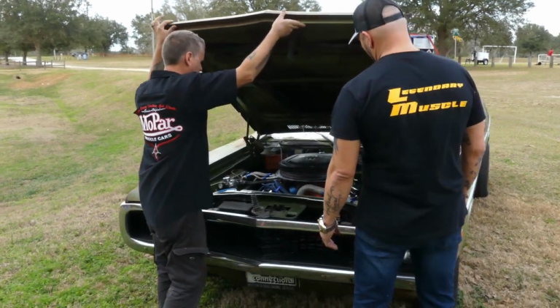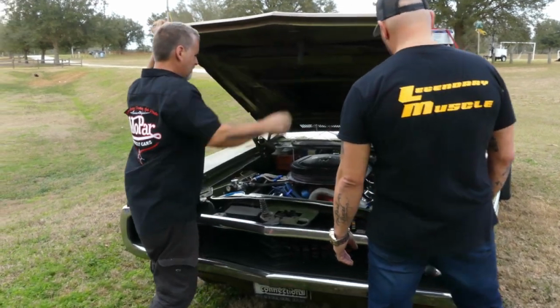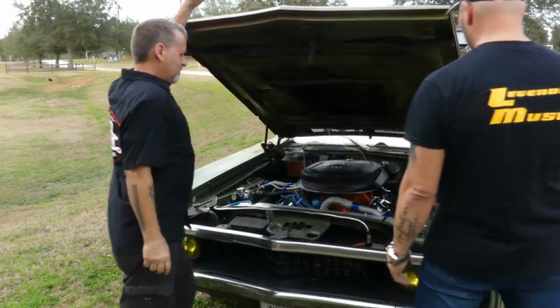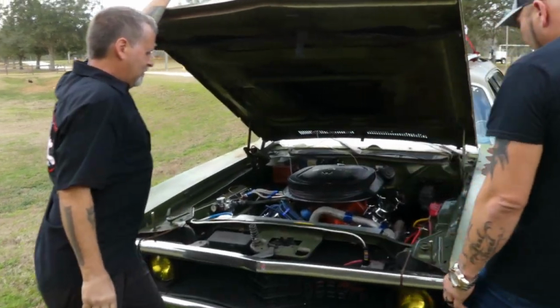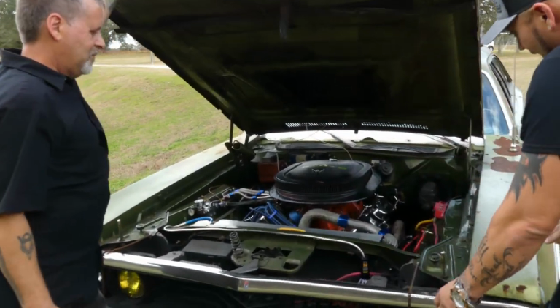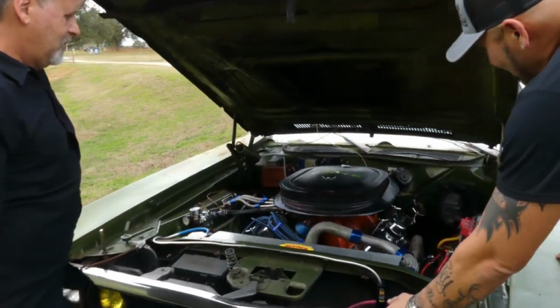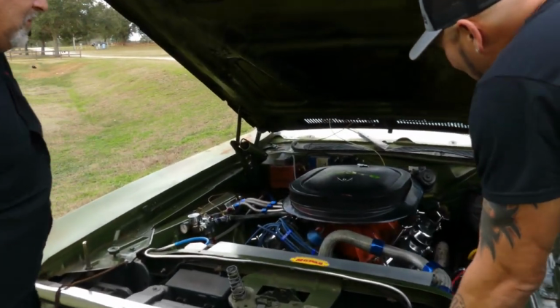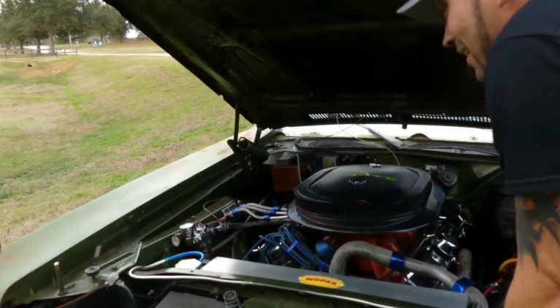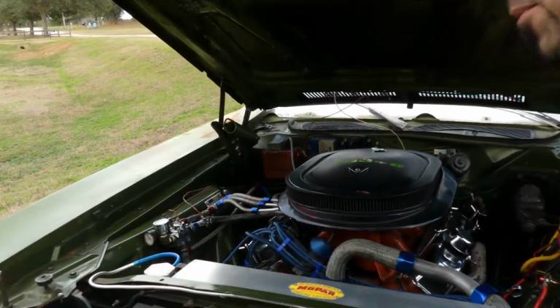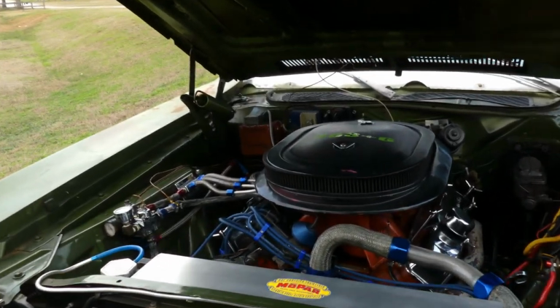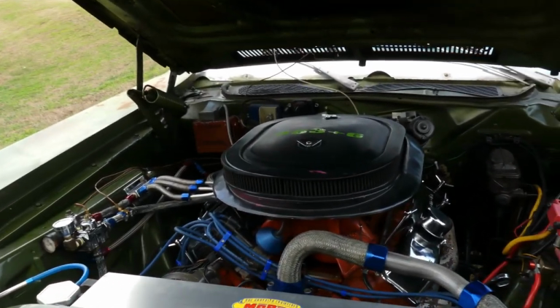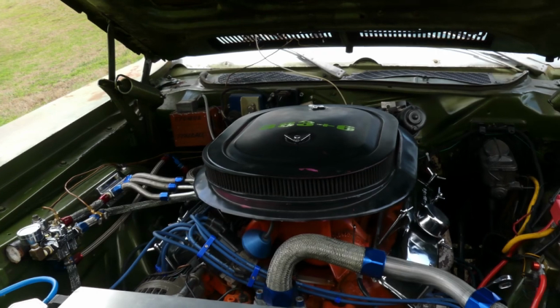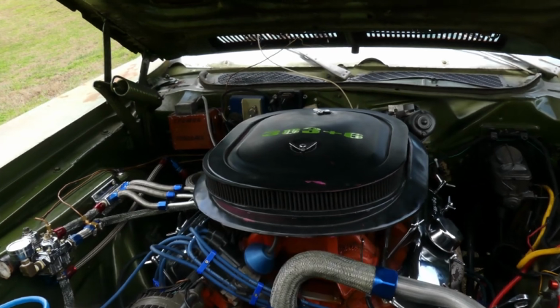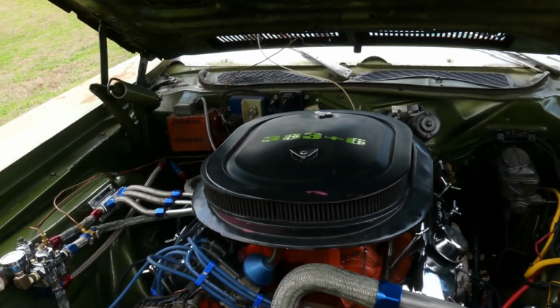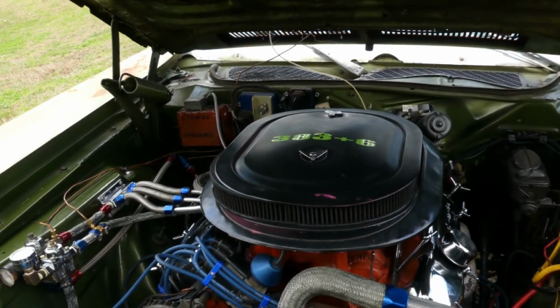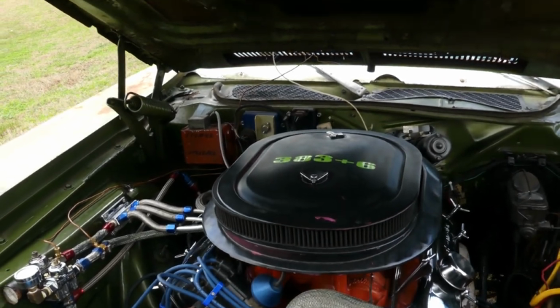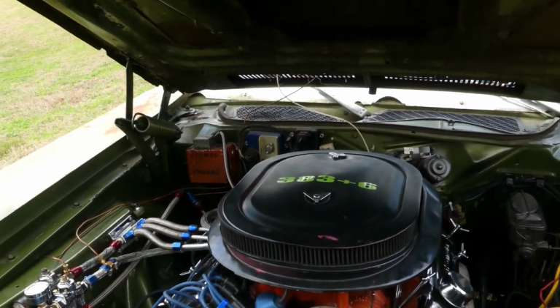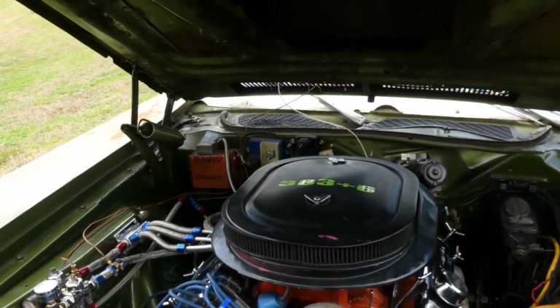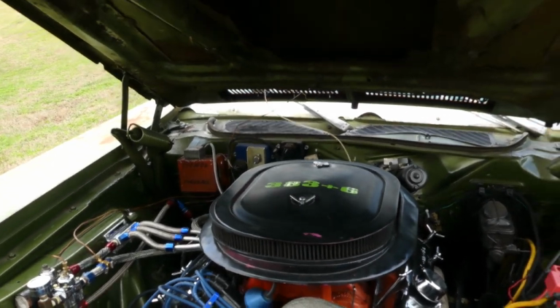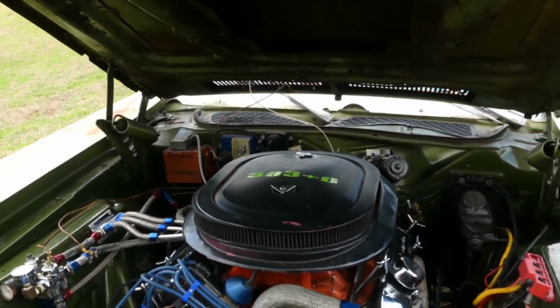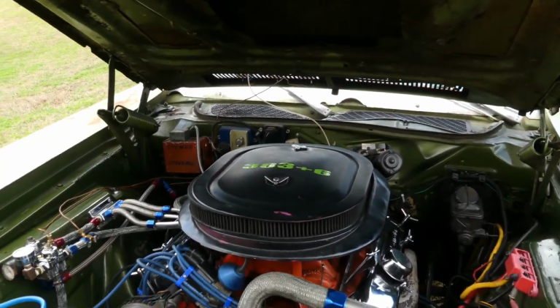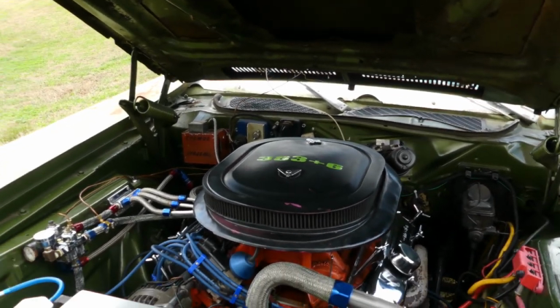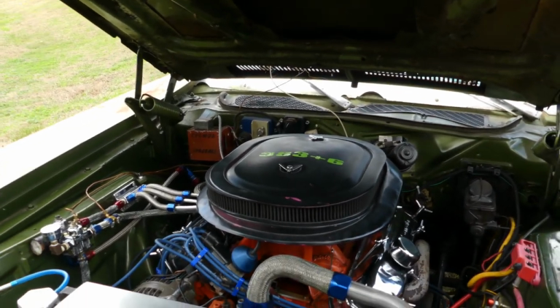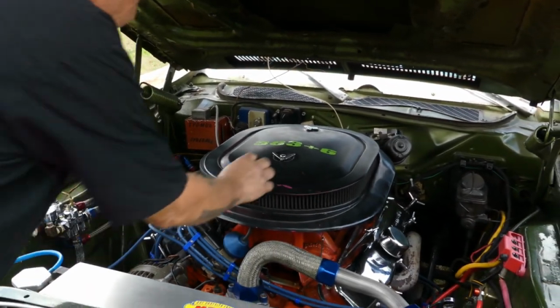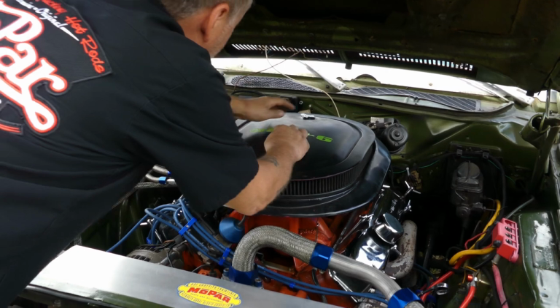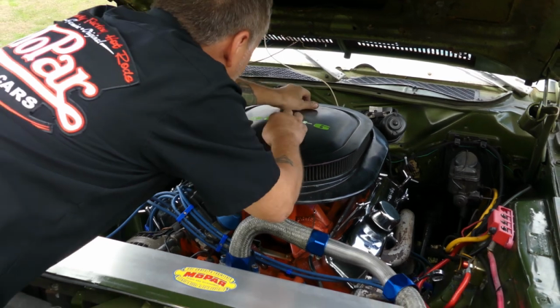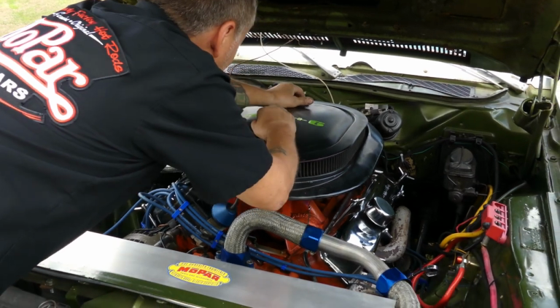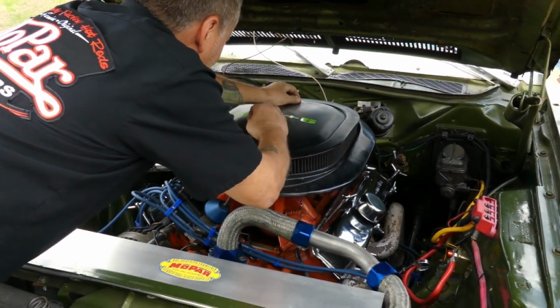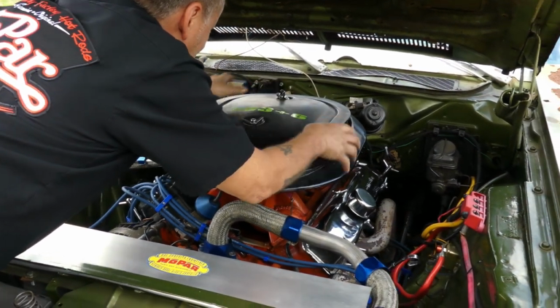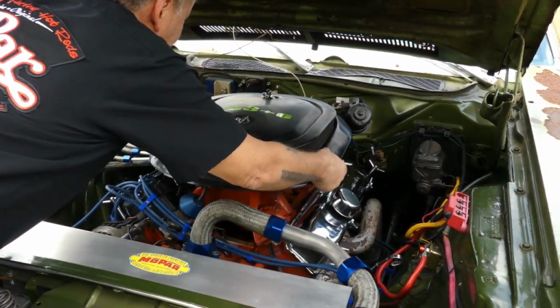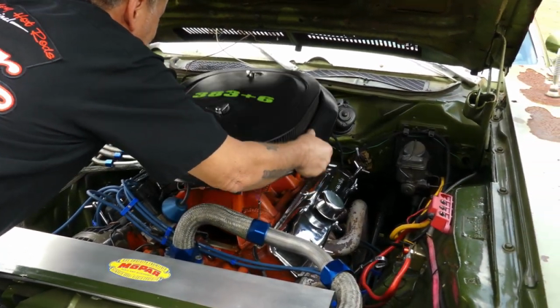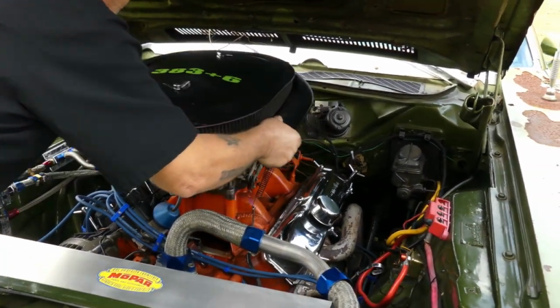Oh, my goodness. Look at that. He's got a six-pack! You didn't tell me you had a six-pack in this thing. Well, nobody asked me. Let's take a look at this. What have you done? It's all chromed out. This thing looks great.